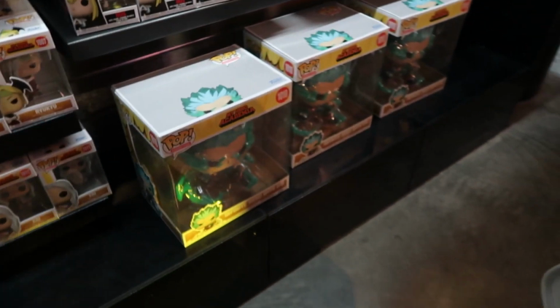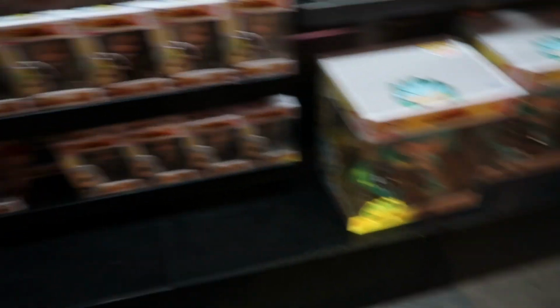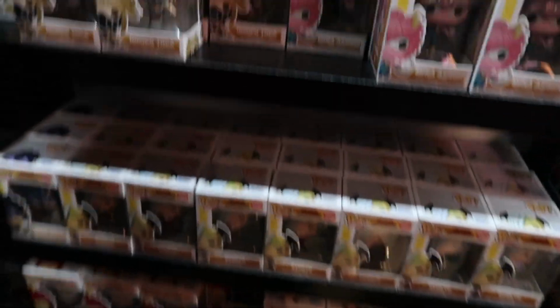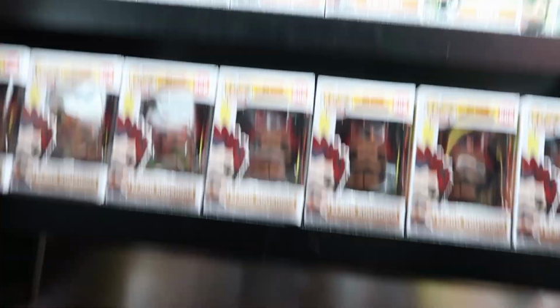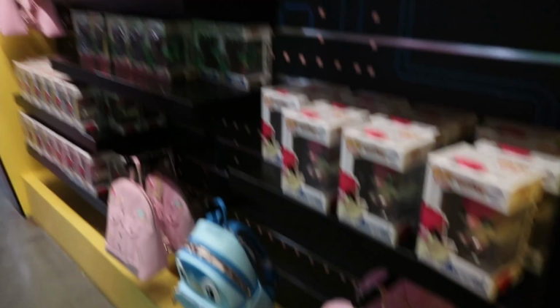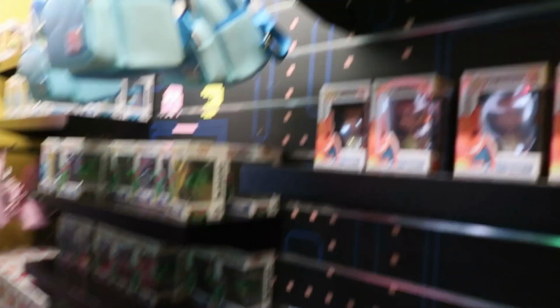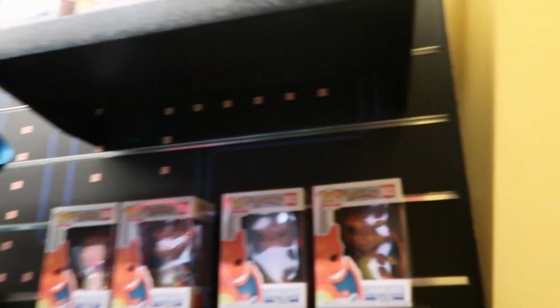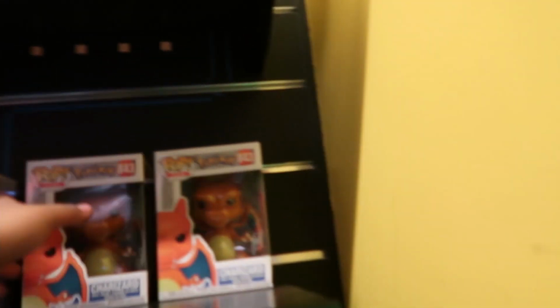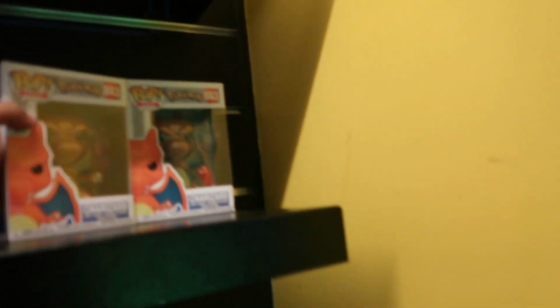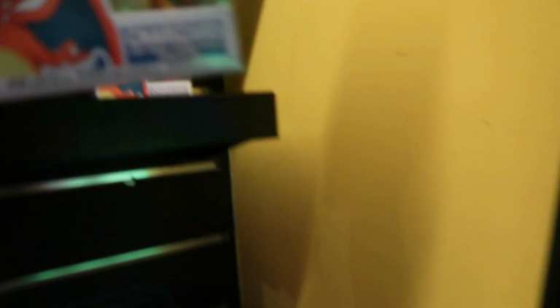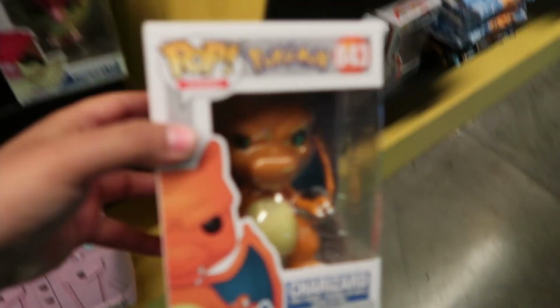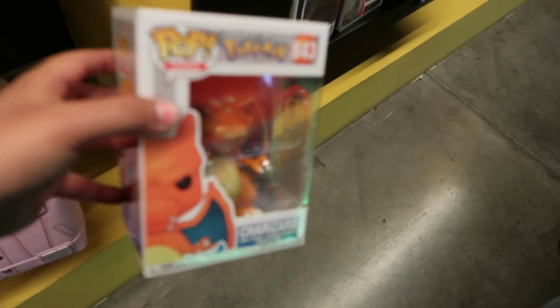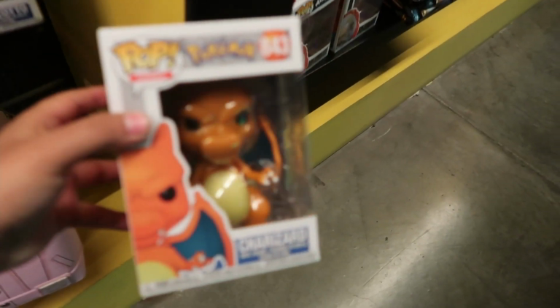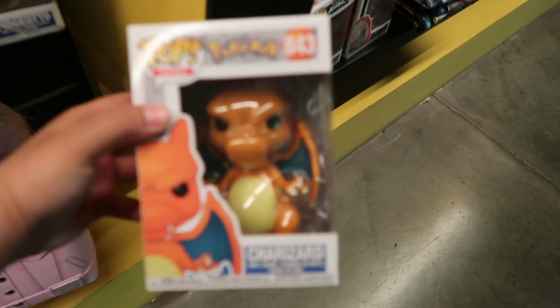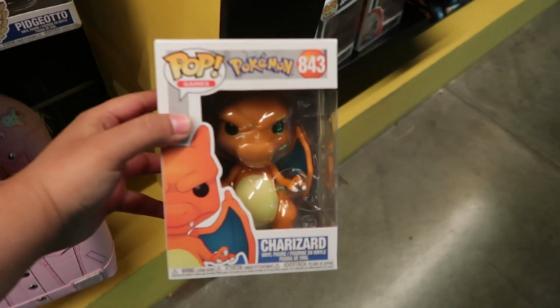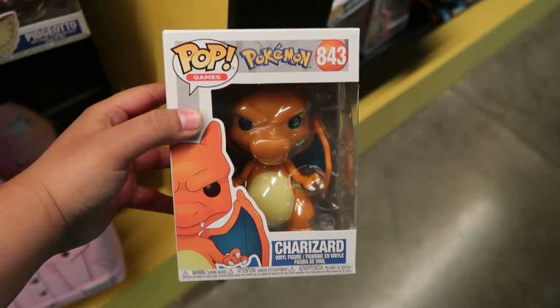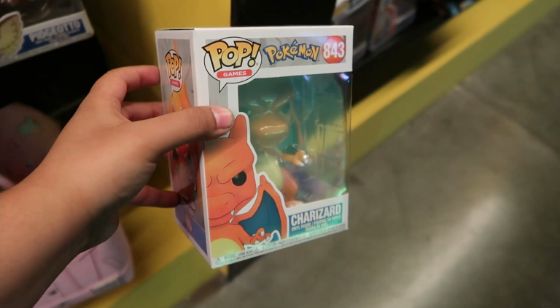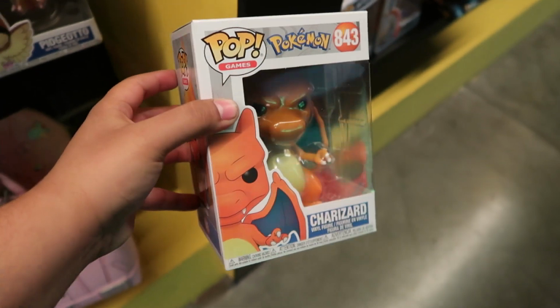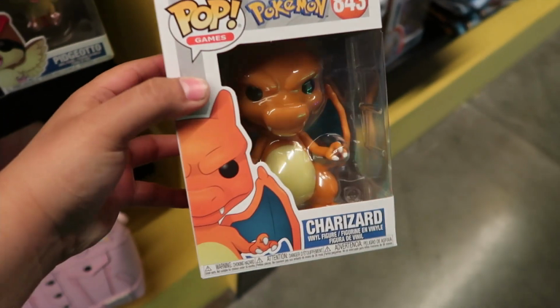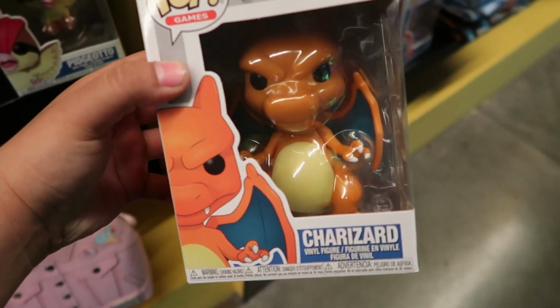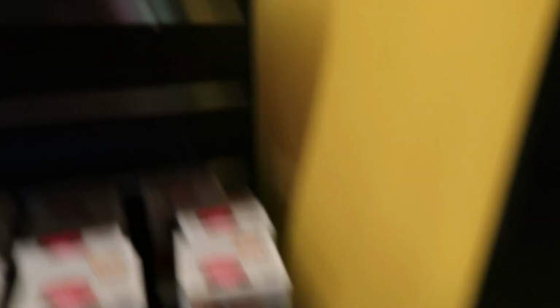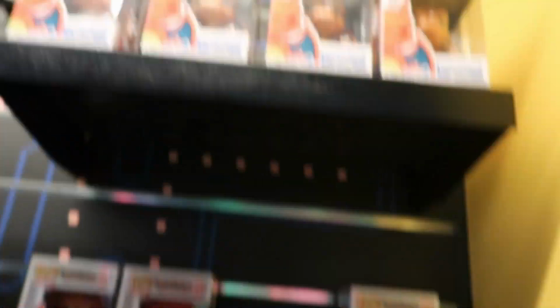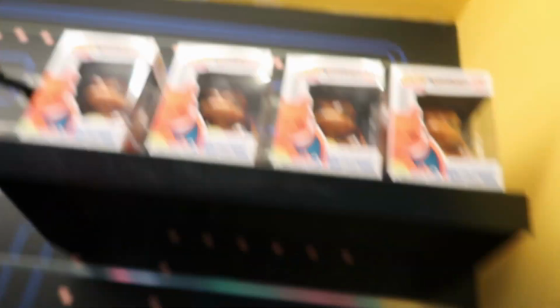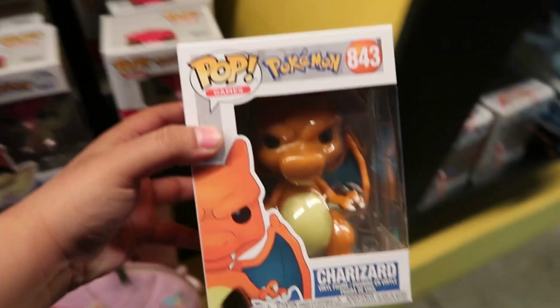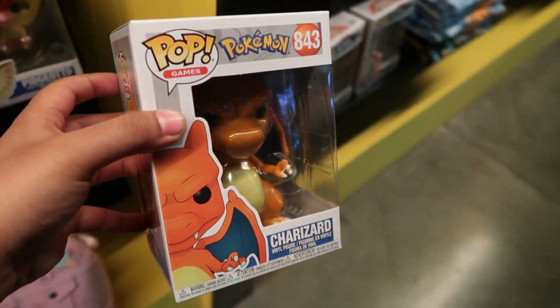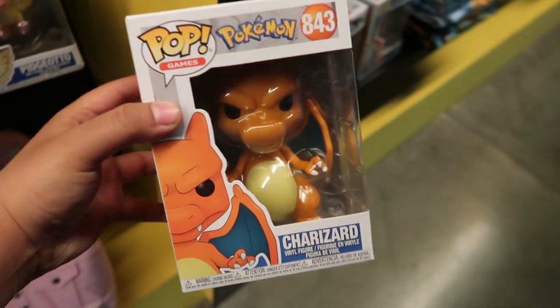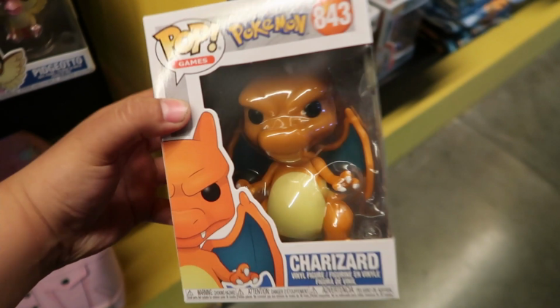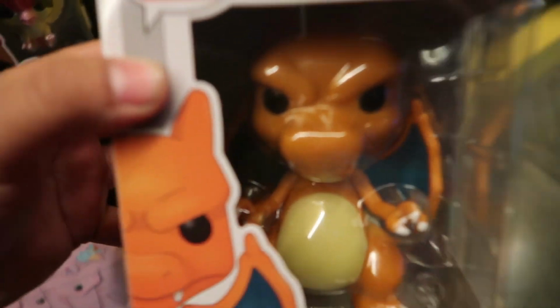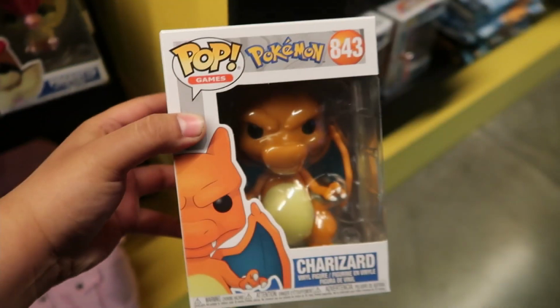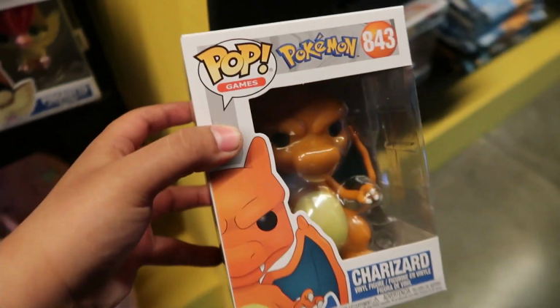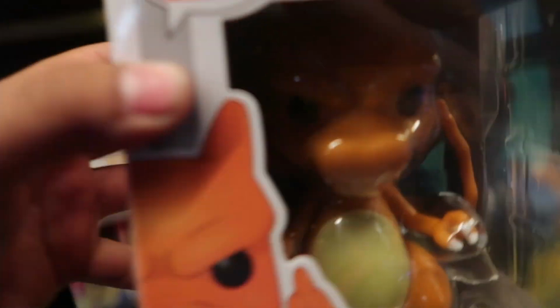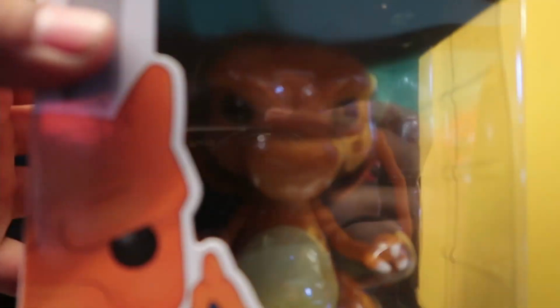In the Pokemon section they have Charizard — I haven't seen this one here before. I do have this one so I won't be picking it up, but it's pretty cool. They have a good amount of Charizard; I still need the 10-inch version though.